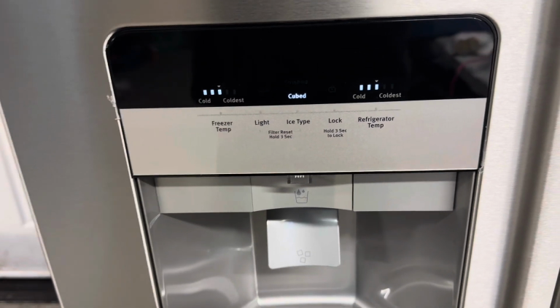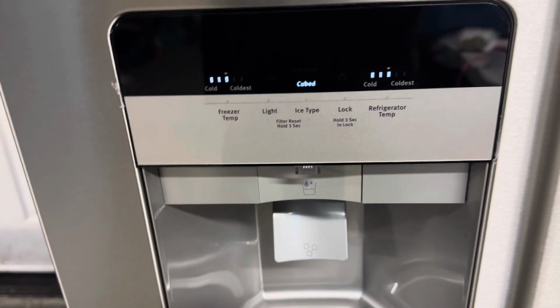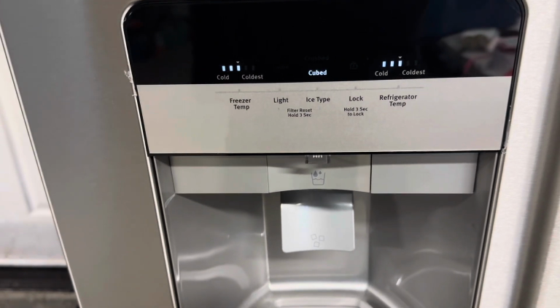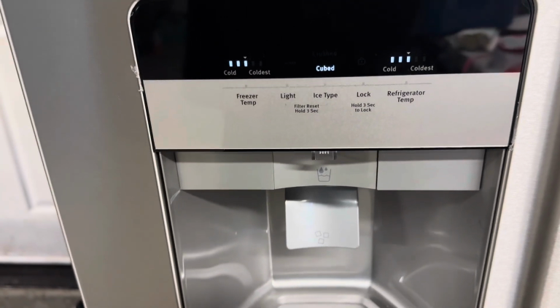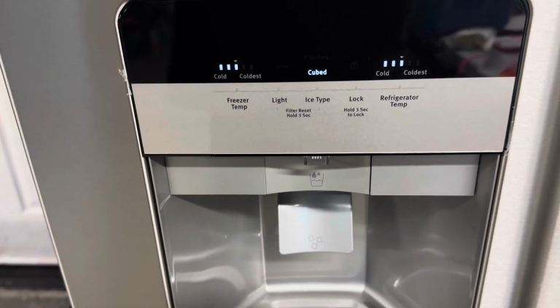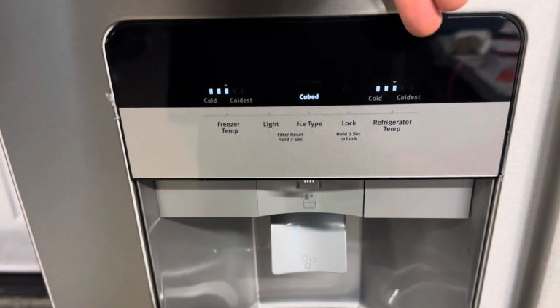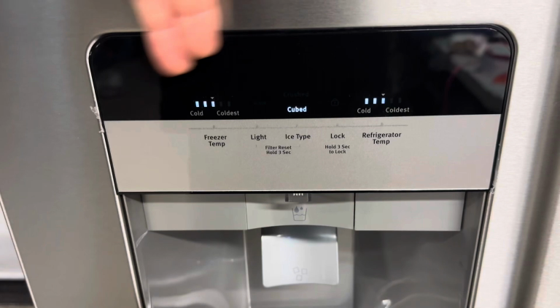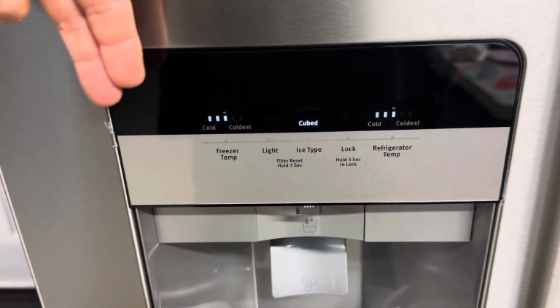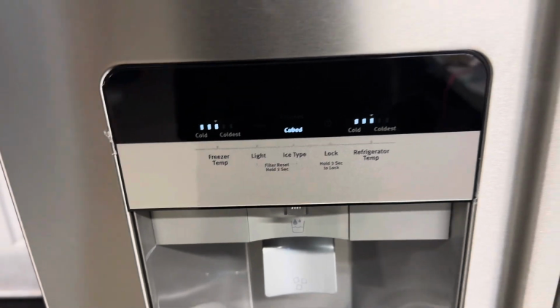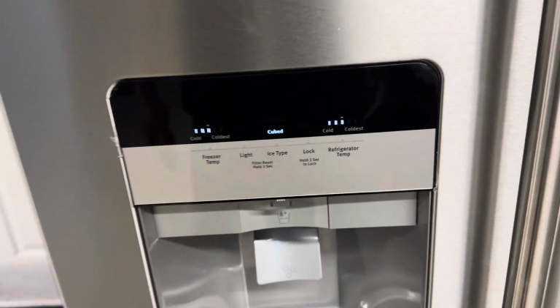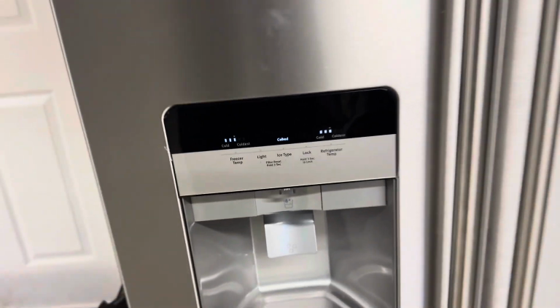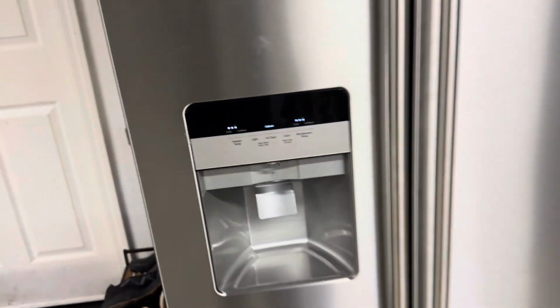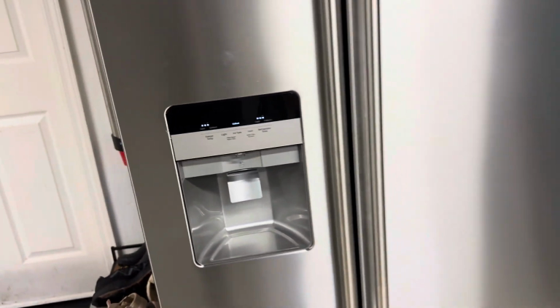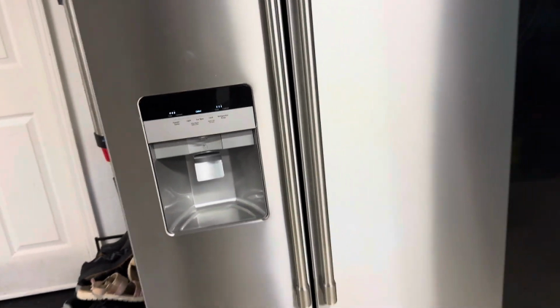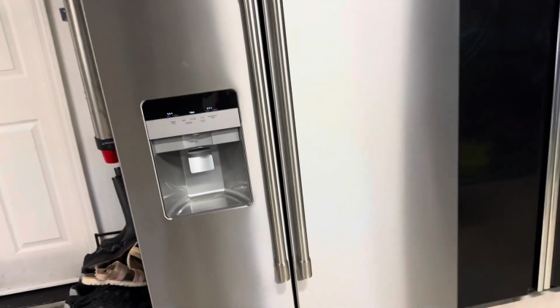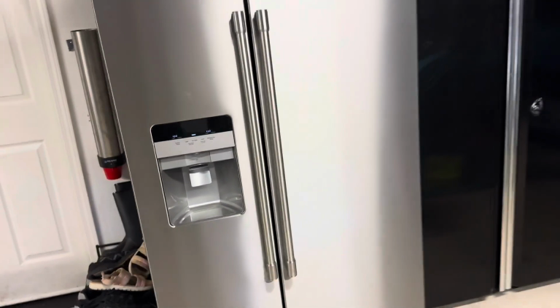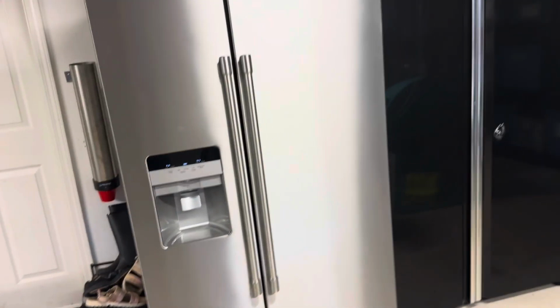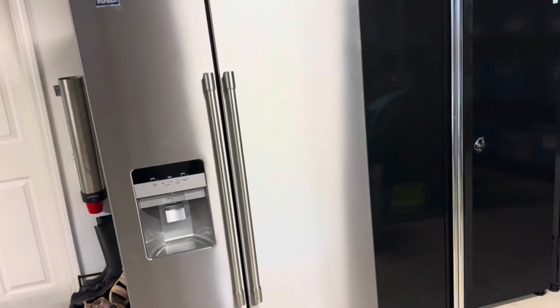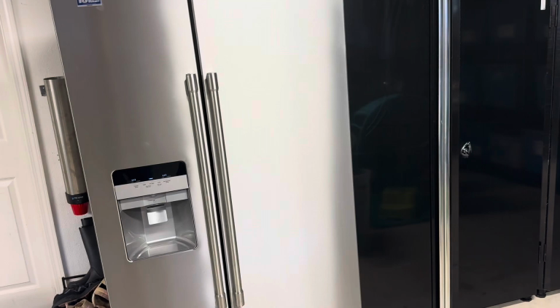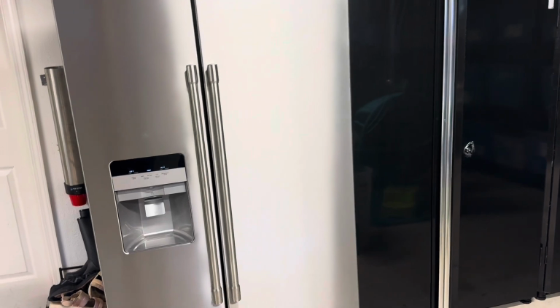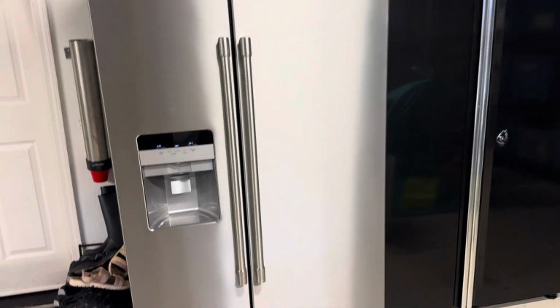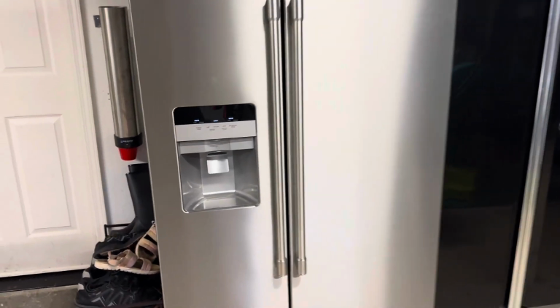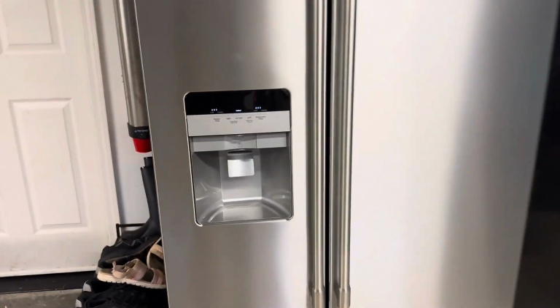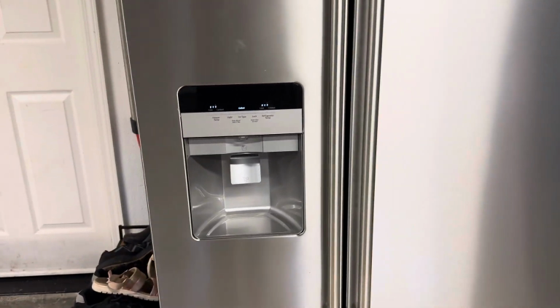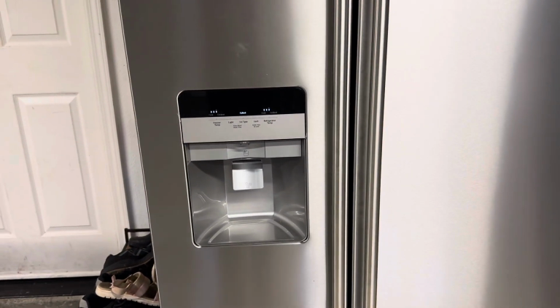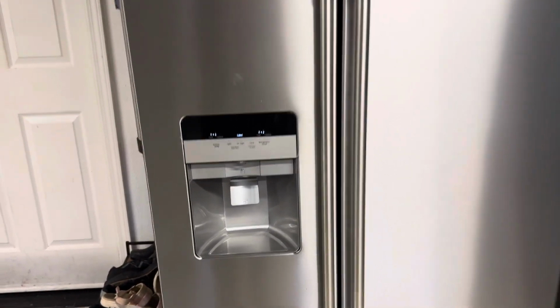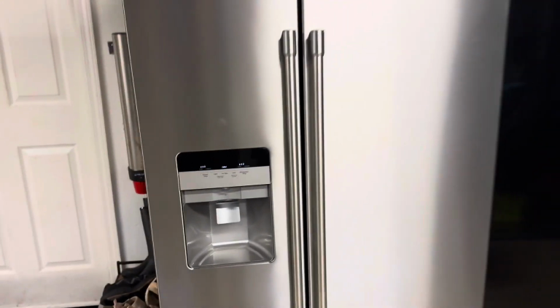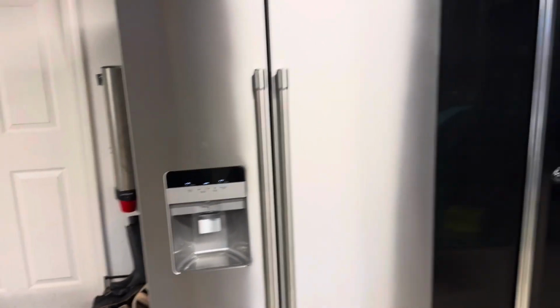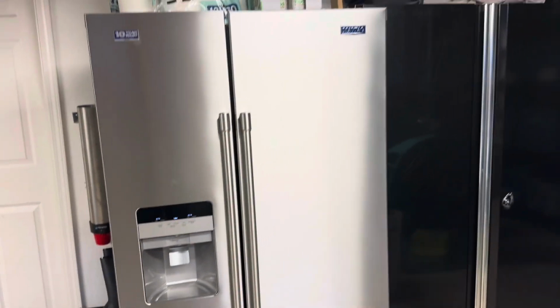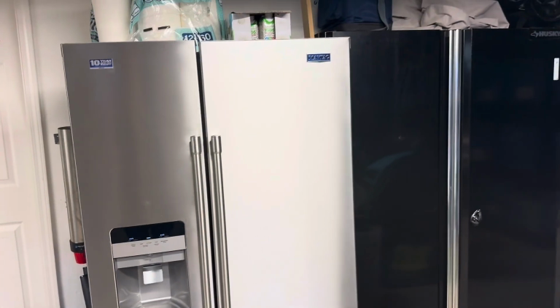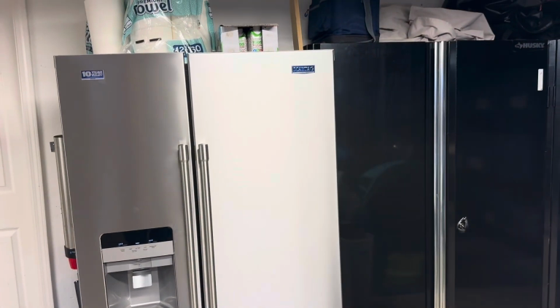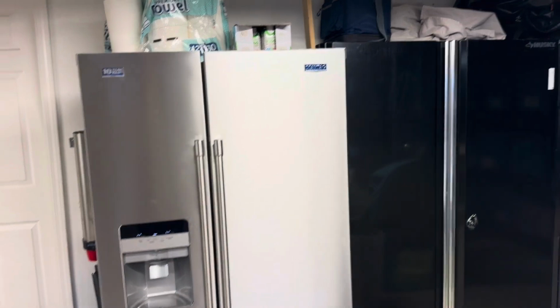That's as easy as that, my friends. After about three minutes this screen will go back to blank and you're all set to go.